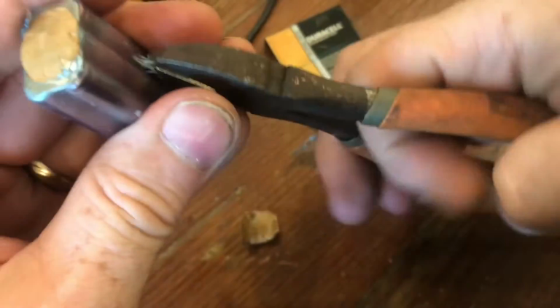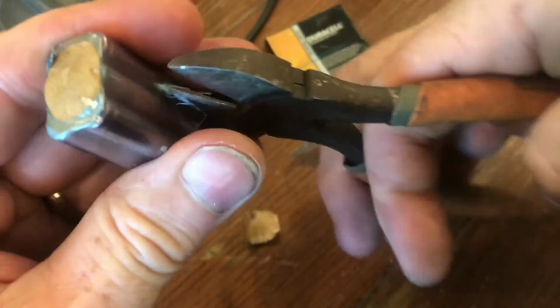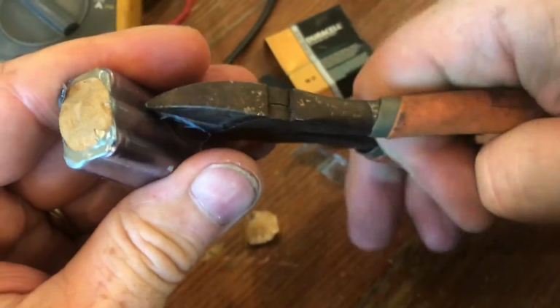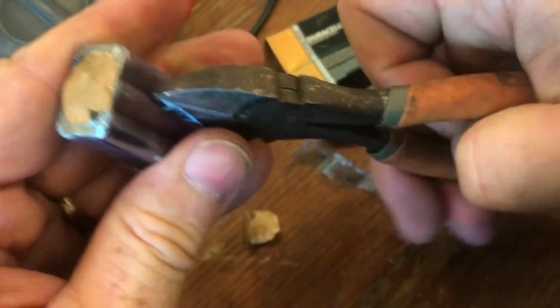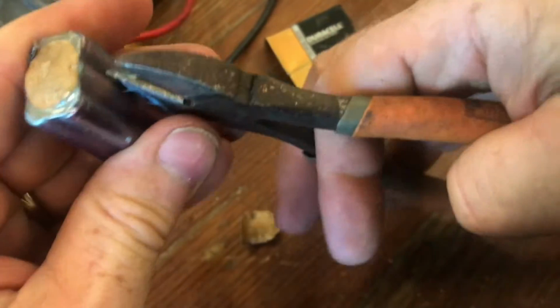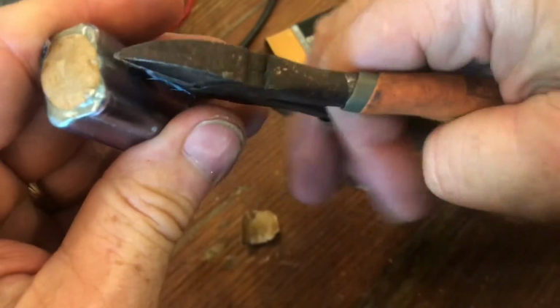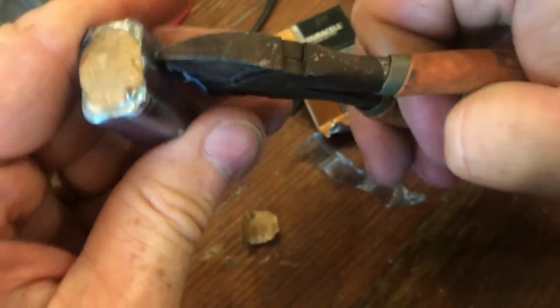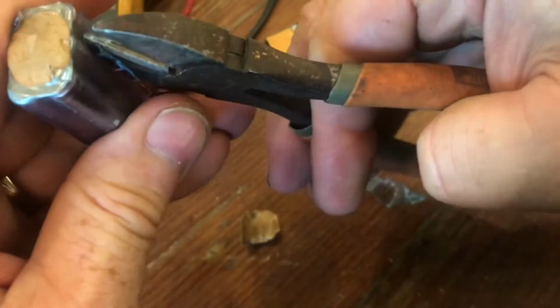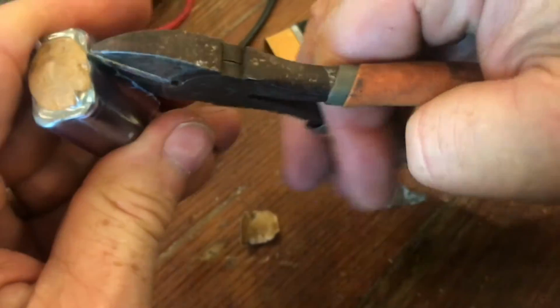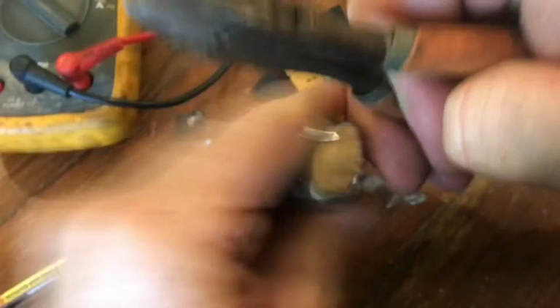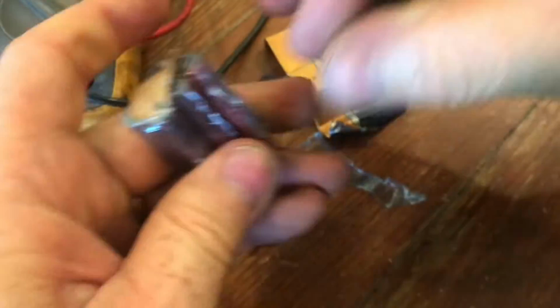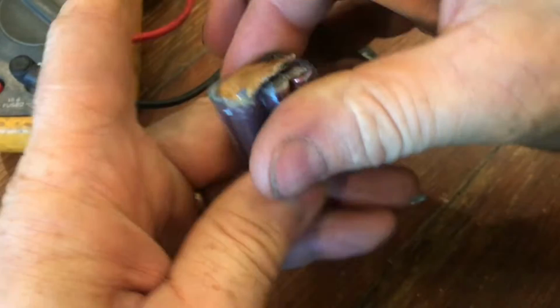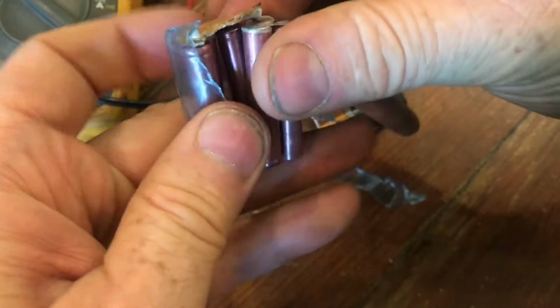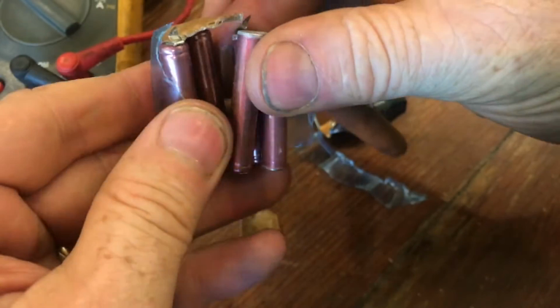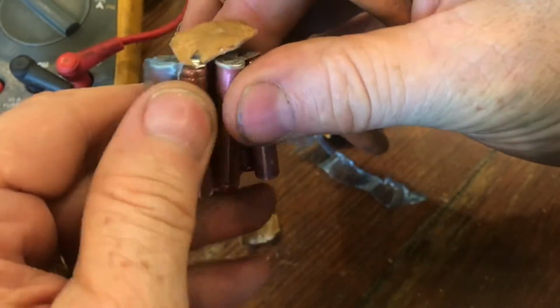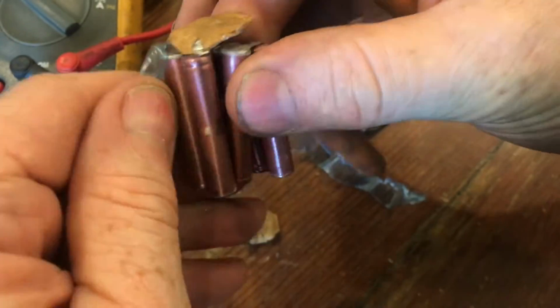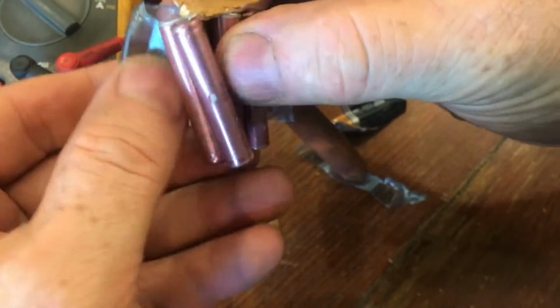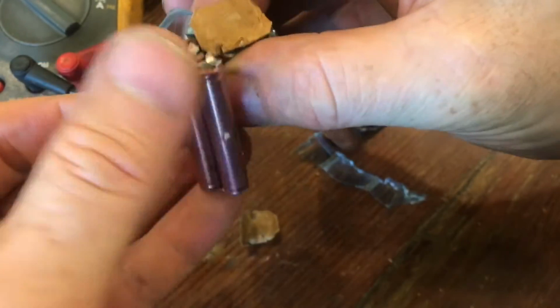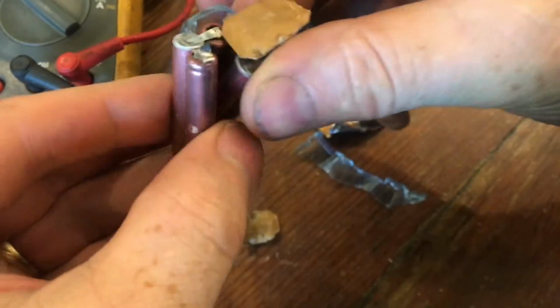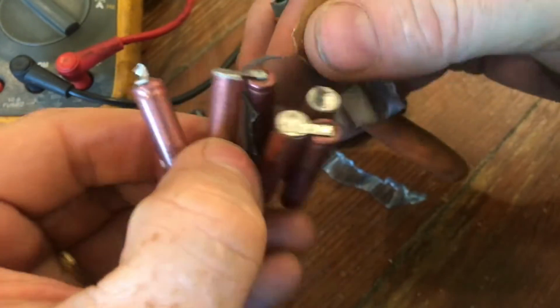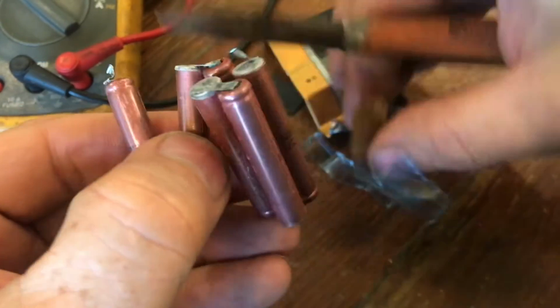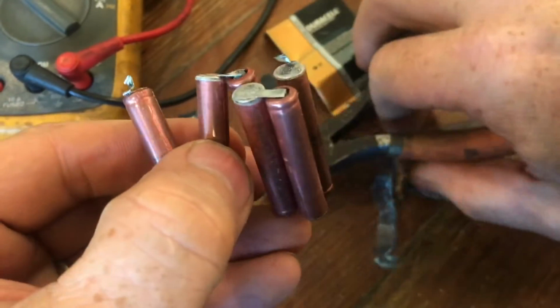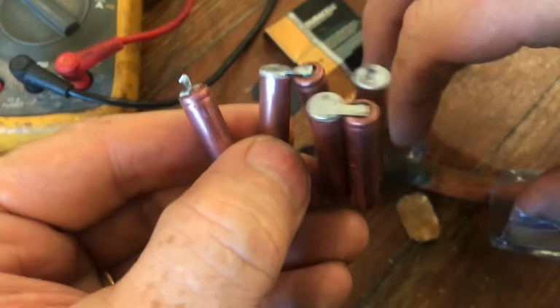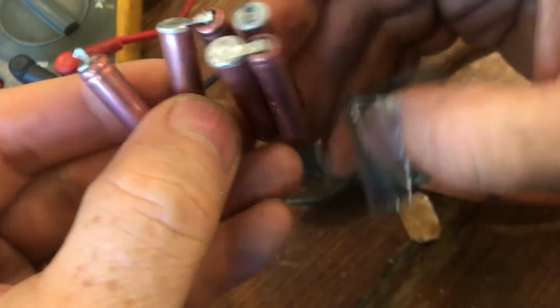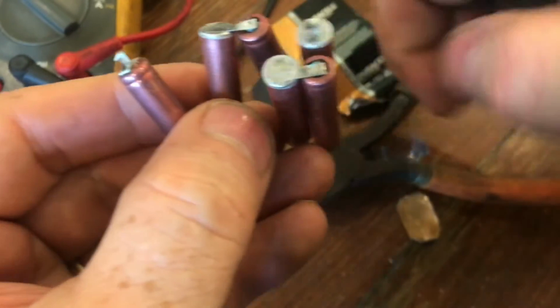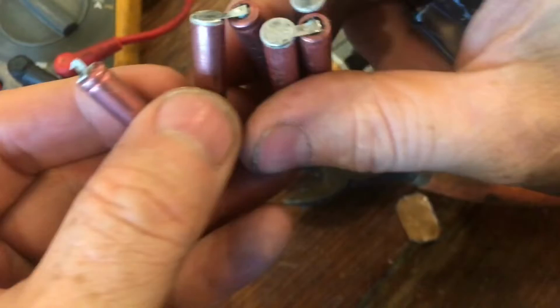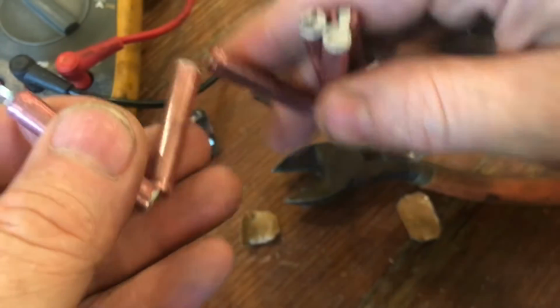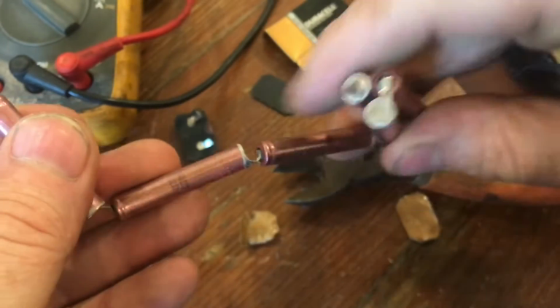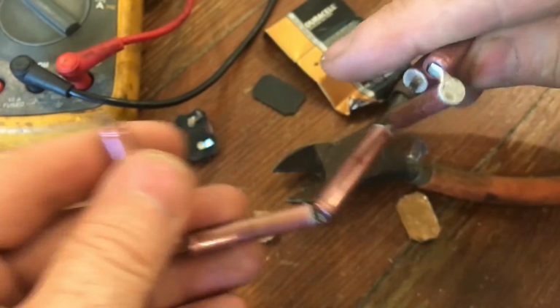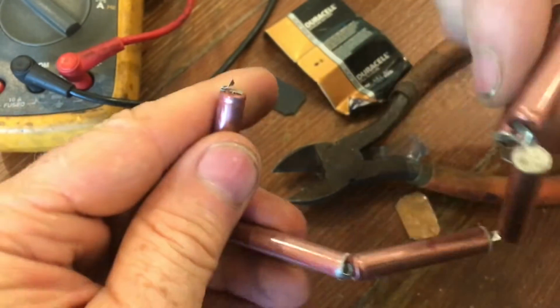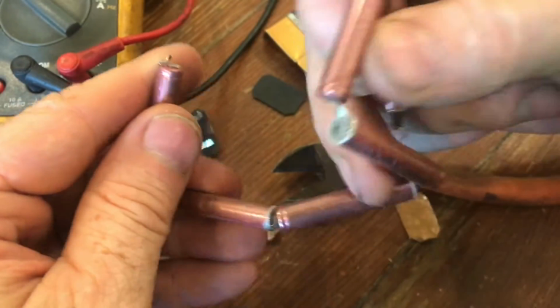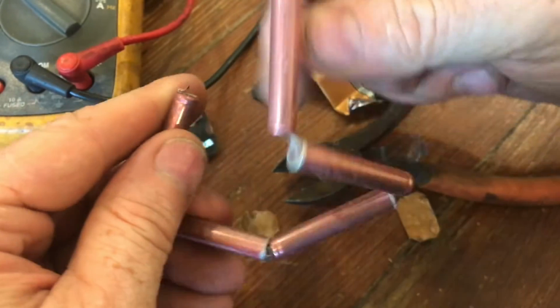You can see a little piece of paper at one end that protects all the contacts — it prevents the batteries from shorting out. You can see that all these batteries are connected in a line. Pretty cool that all this is inside of a 9-volt battery.